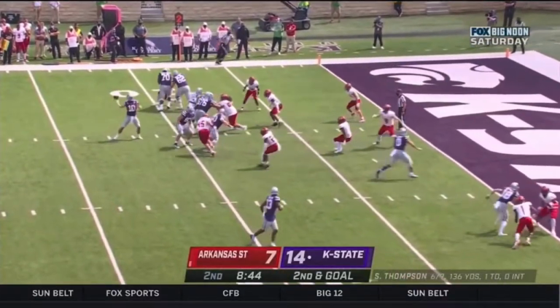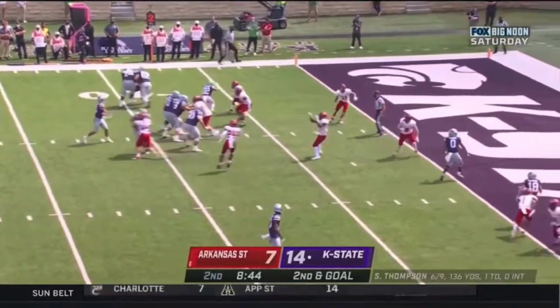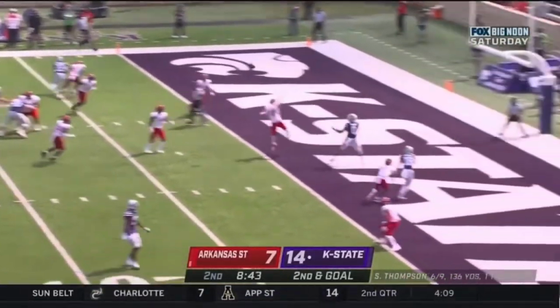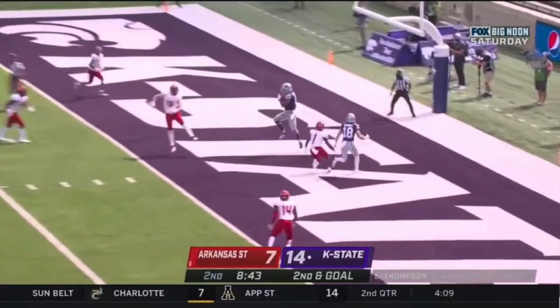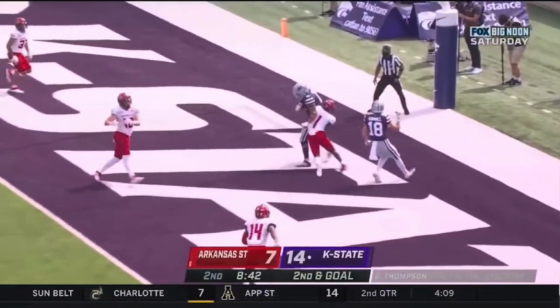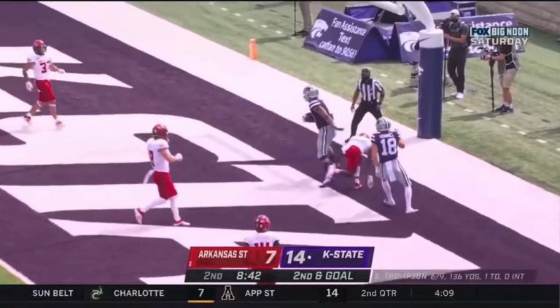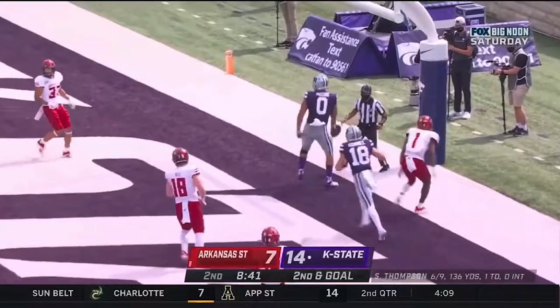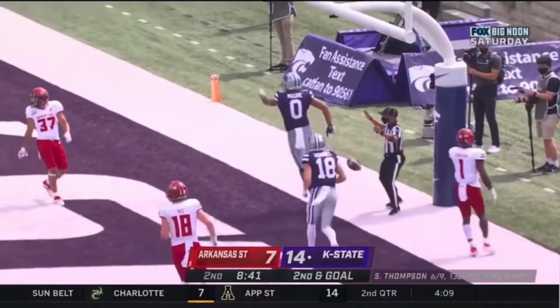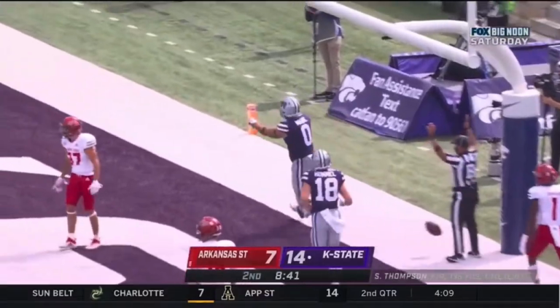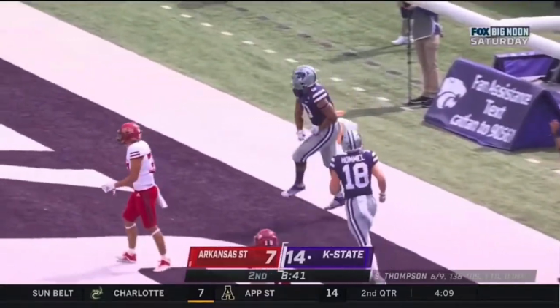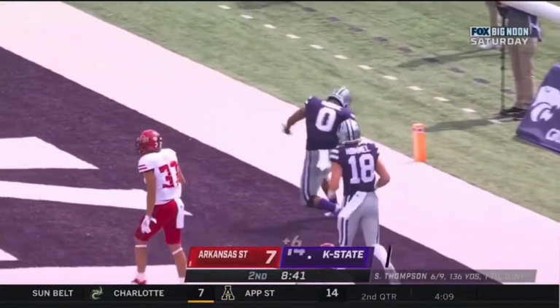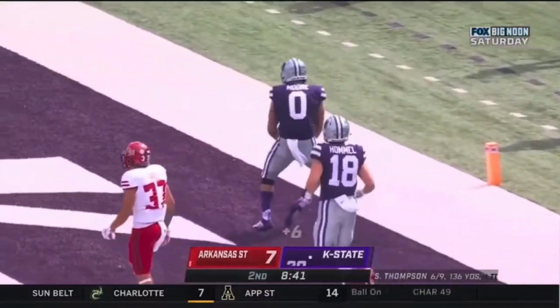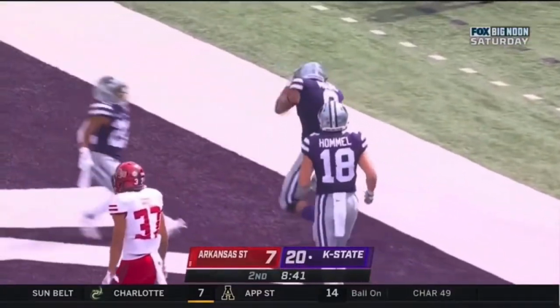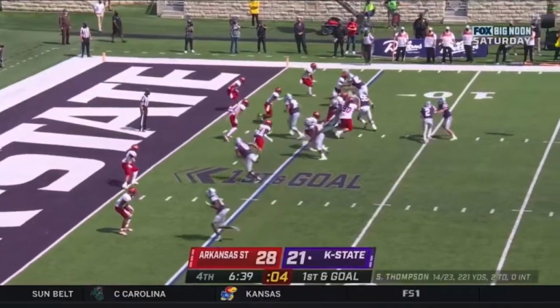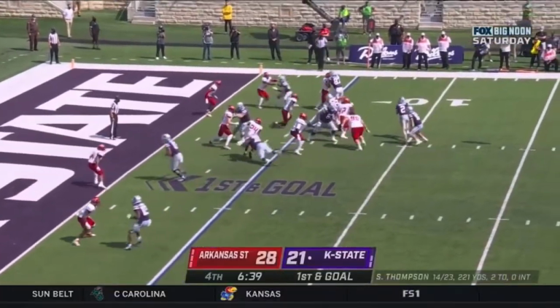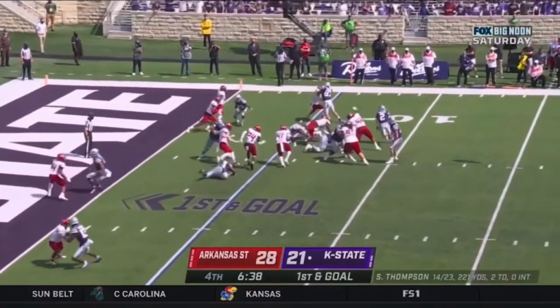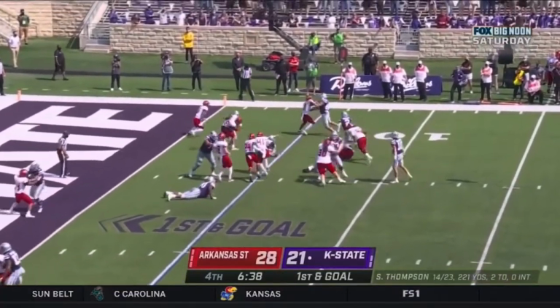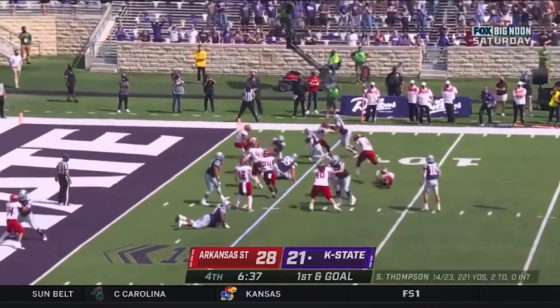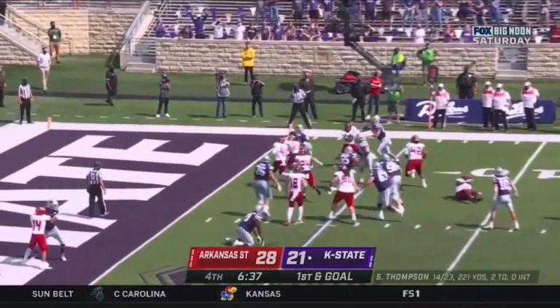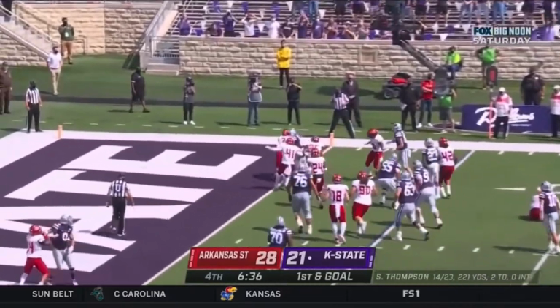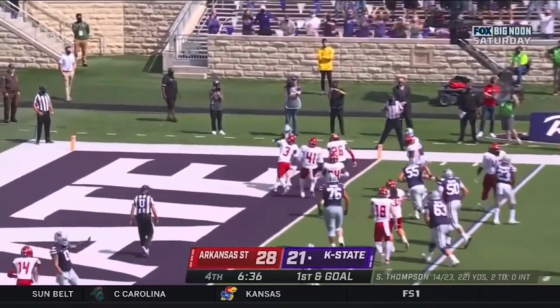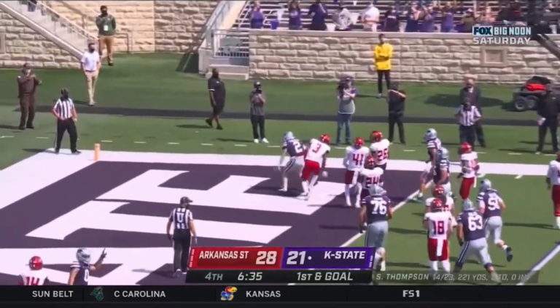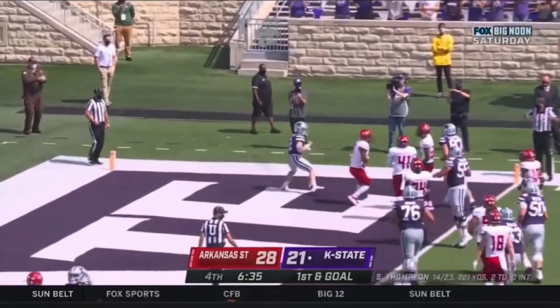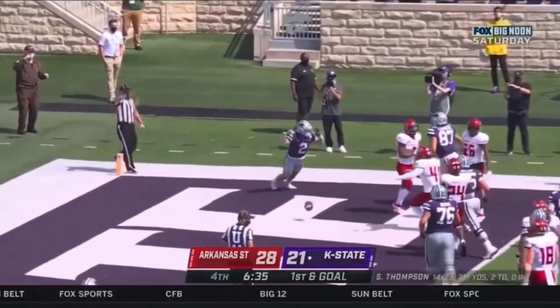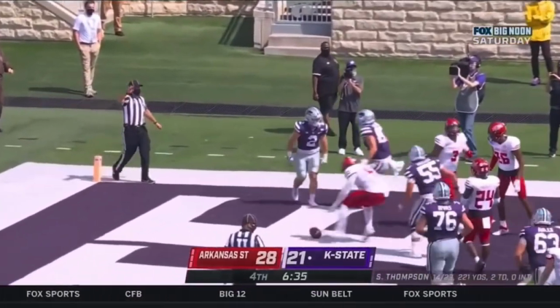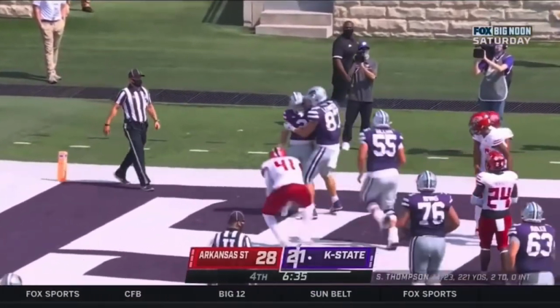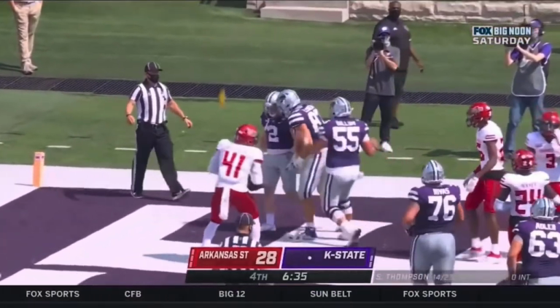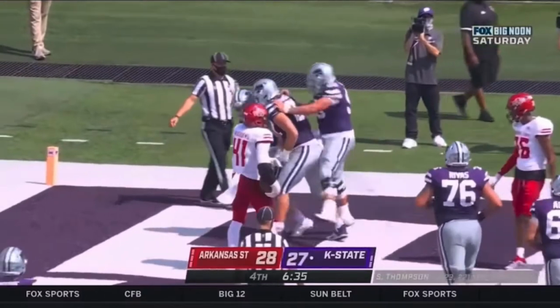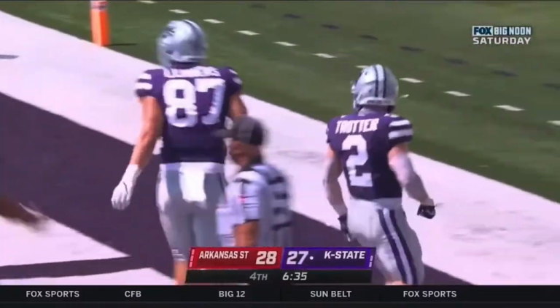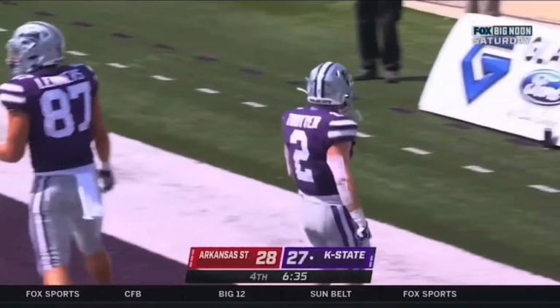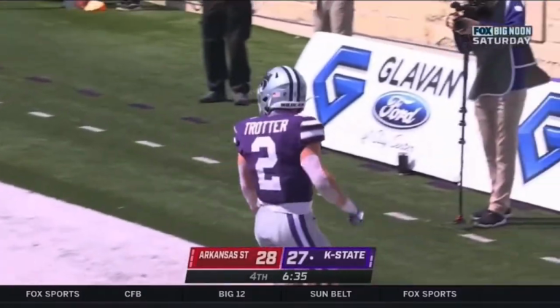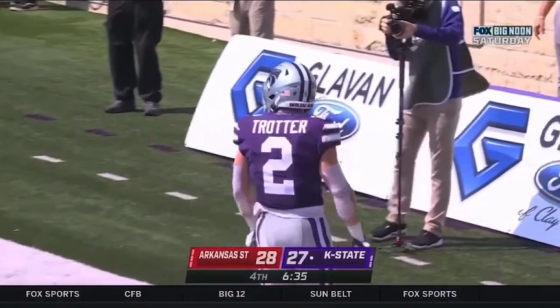Thompson walks it into the end zone — touchdown, Kansas State! Riley Moore. Trotter plows his way to the end zone for a touchdown, but a flag on the play.